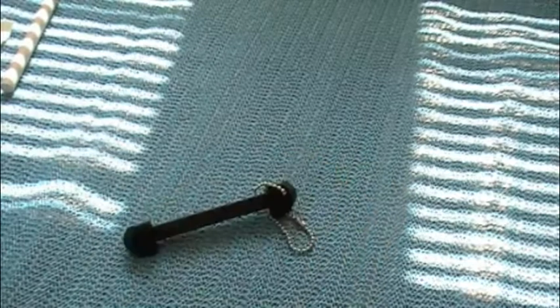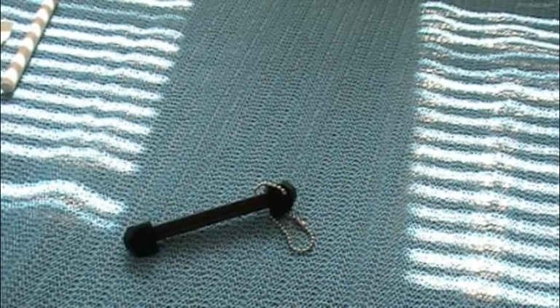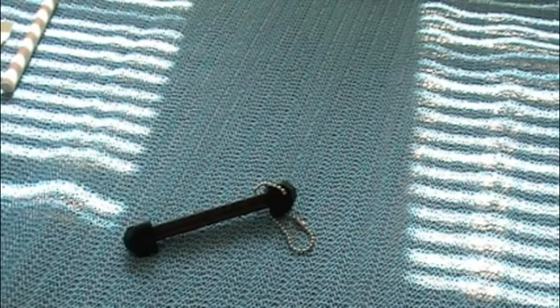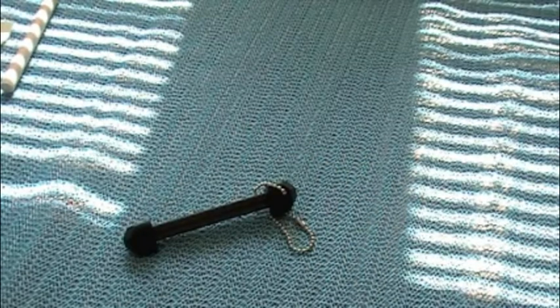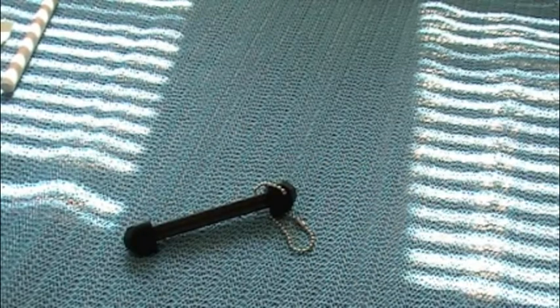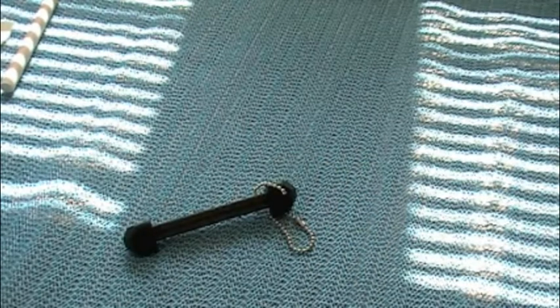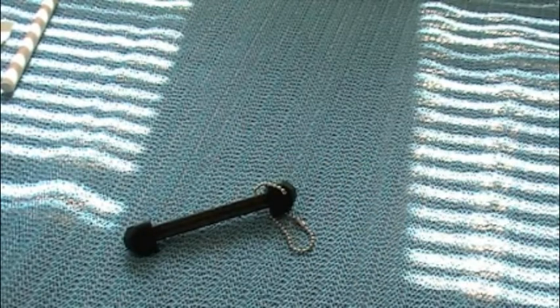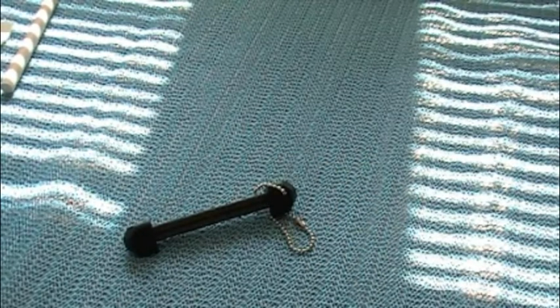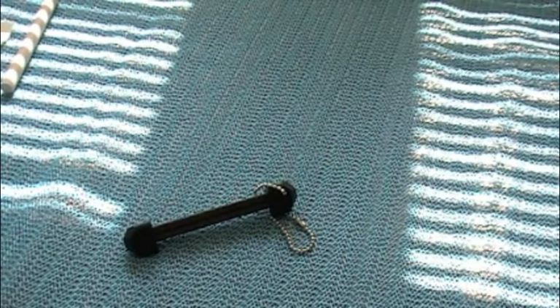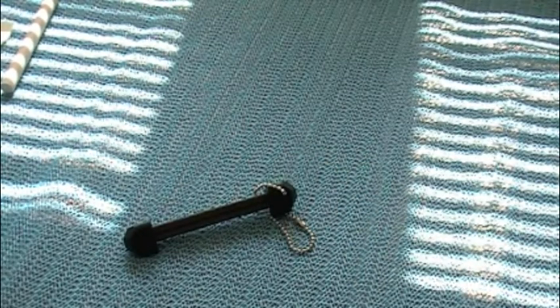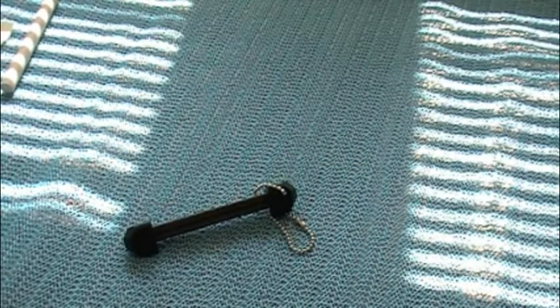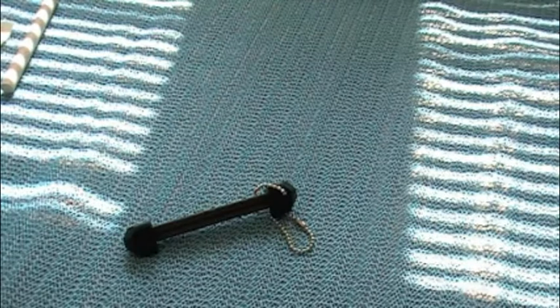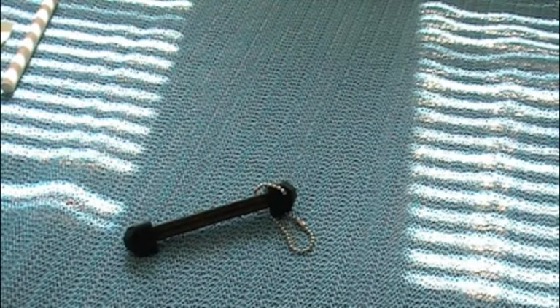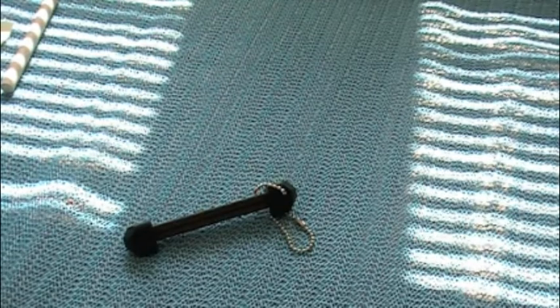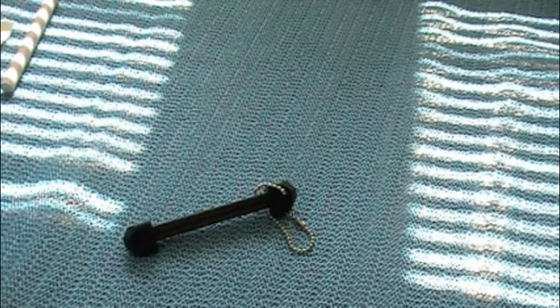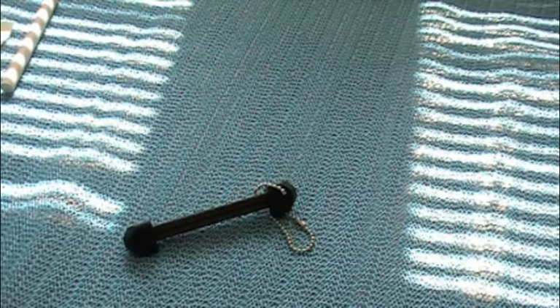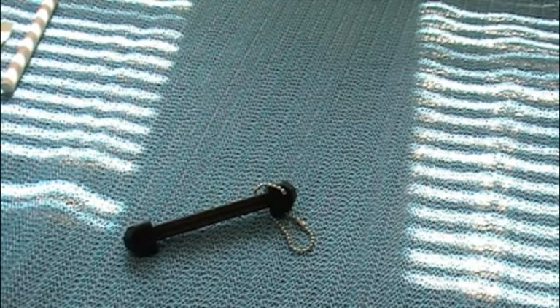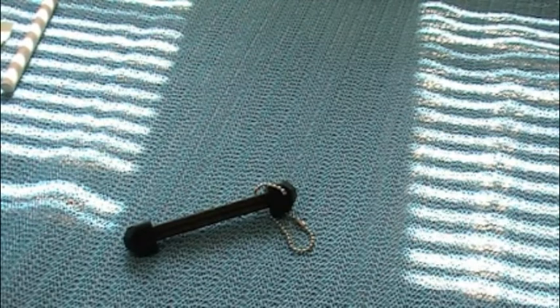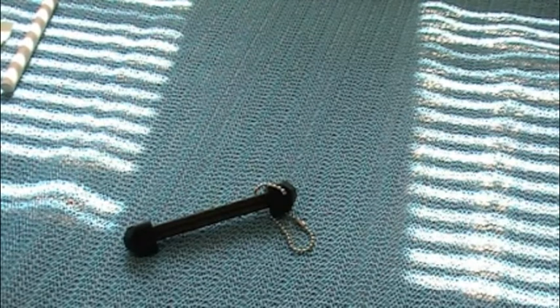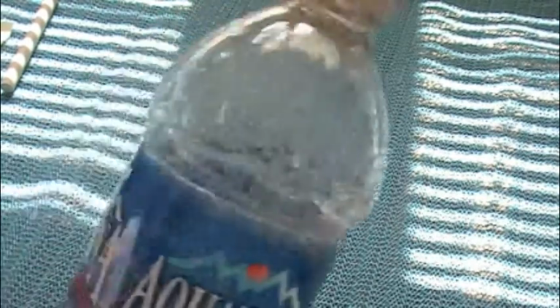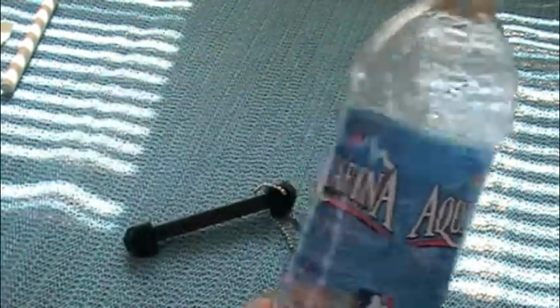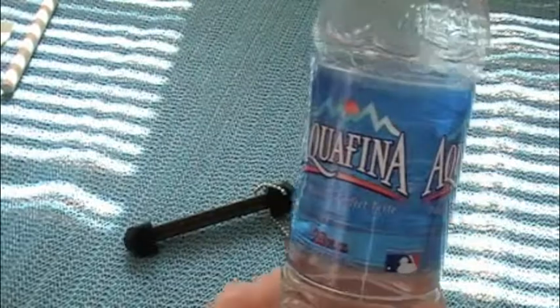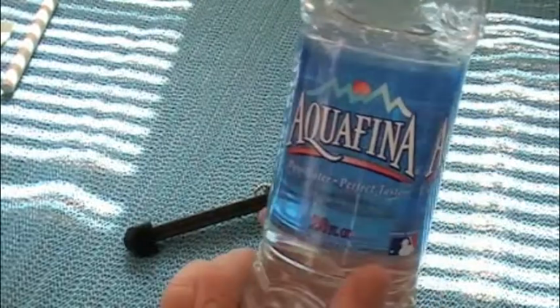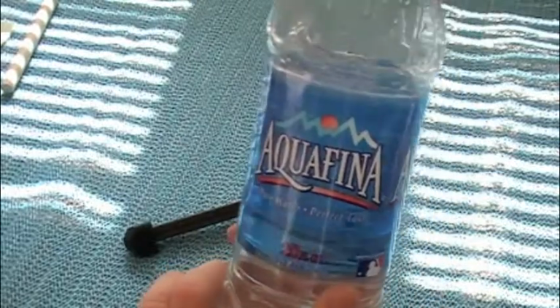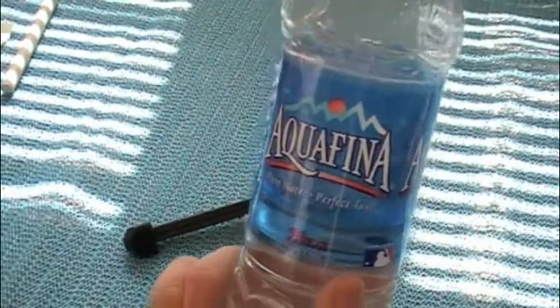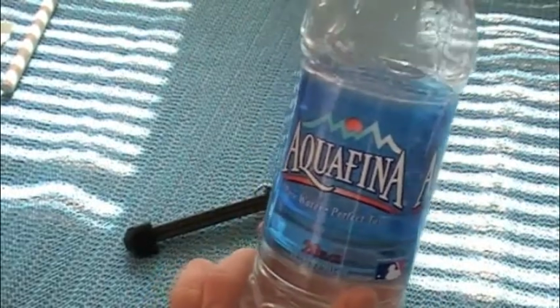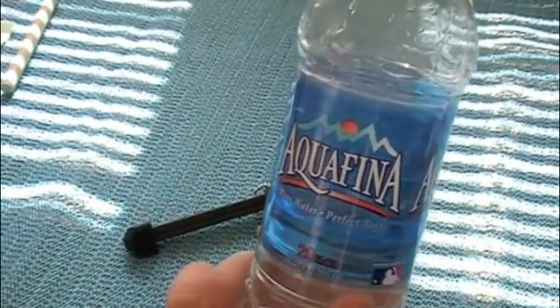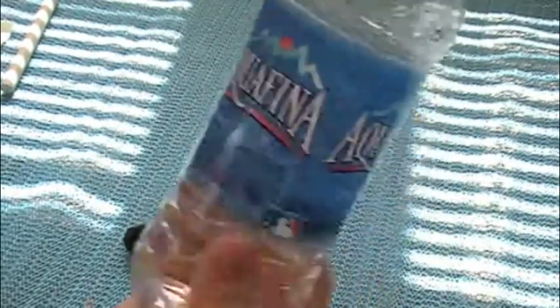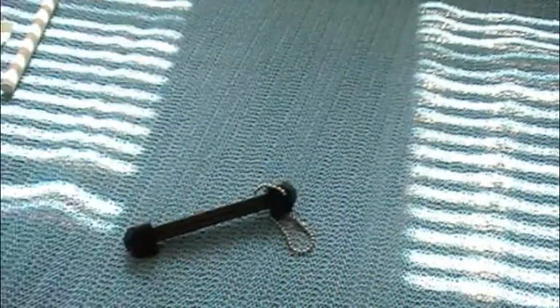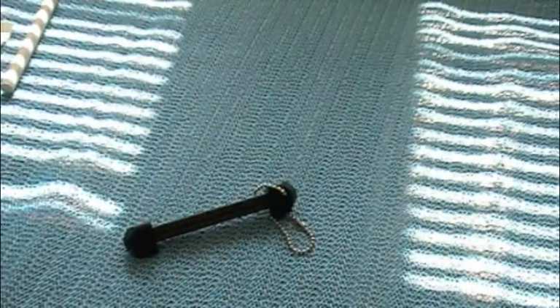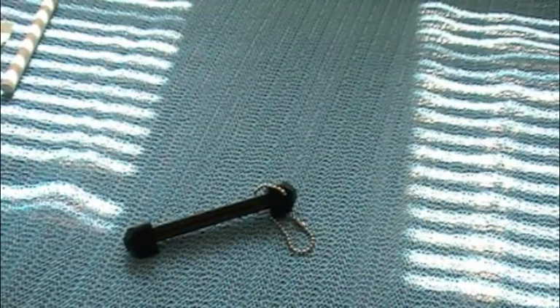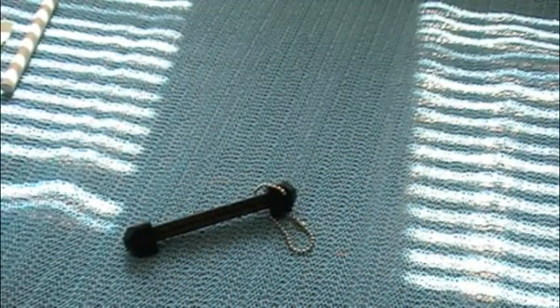Excuse me while I get a drink of water — the temperature up here is just sapping my voice. Normally I don't drink bottled water, but I have to spend the points for my meal plan on something, so I've been getting bottled water out the yin-yang.